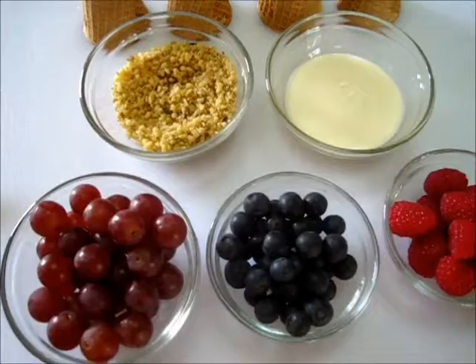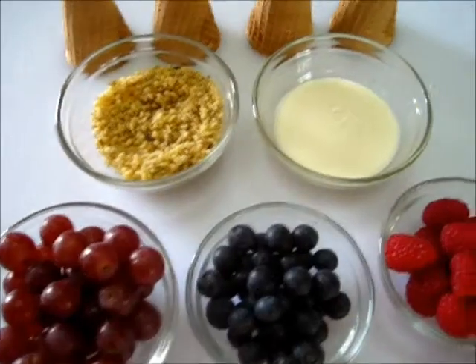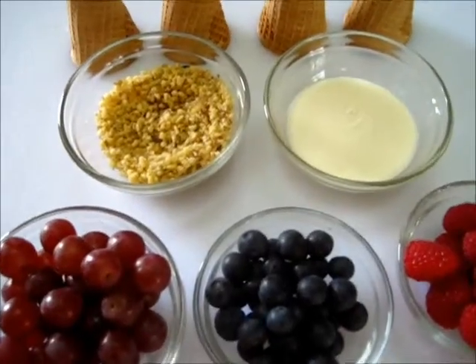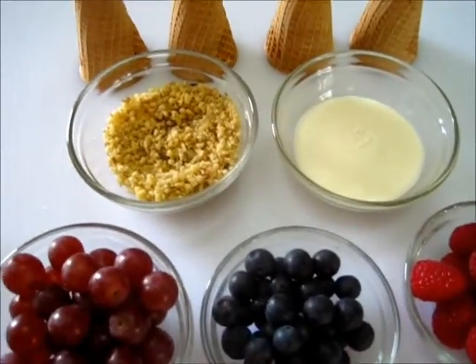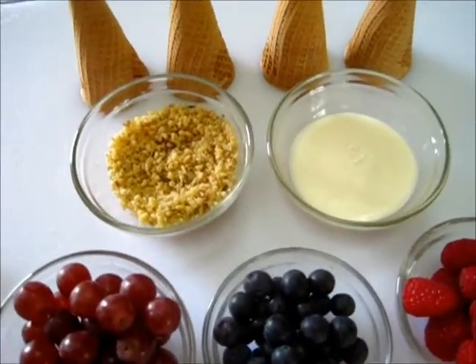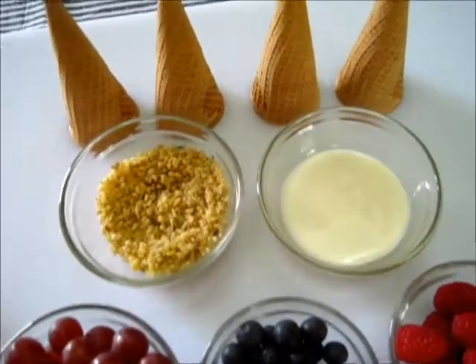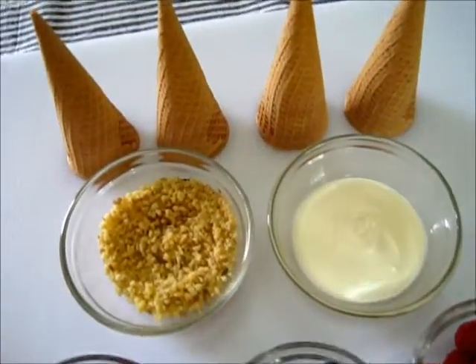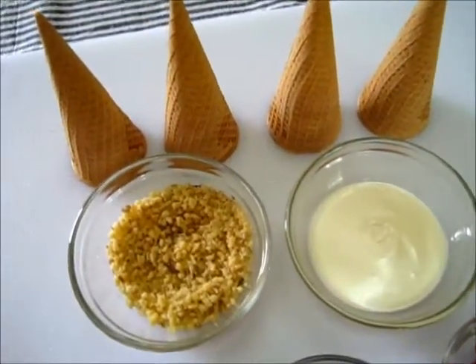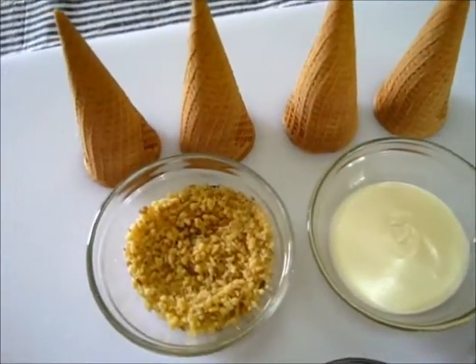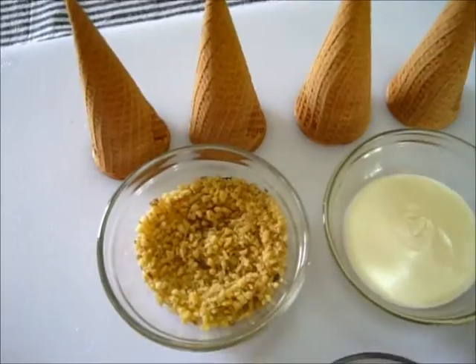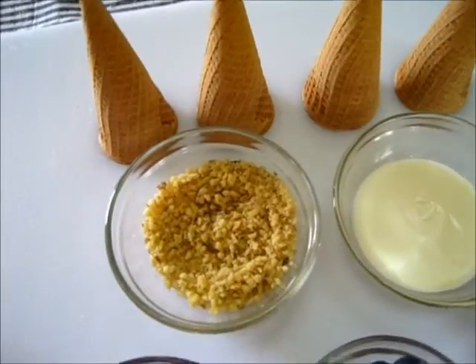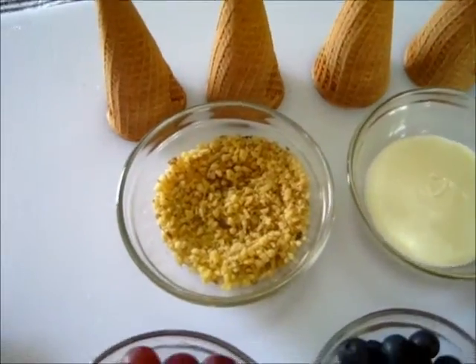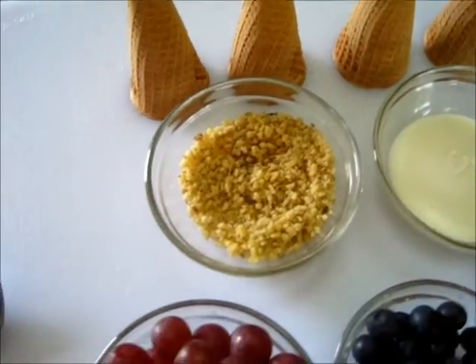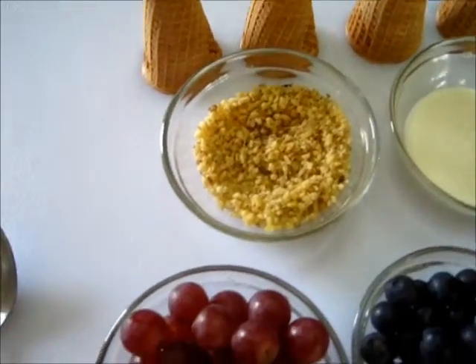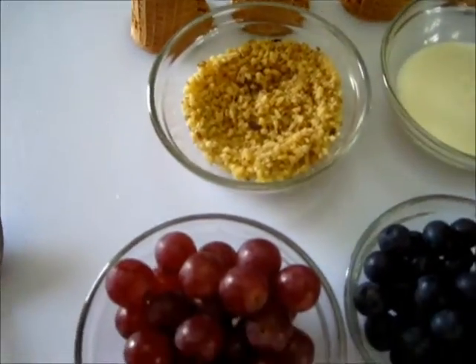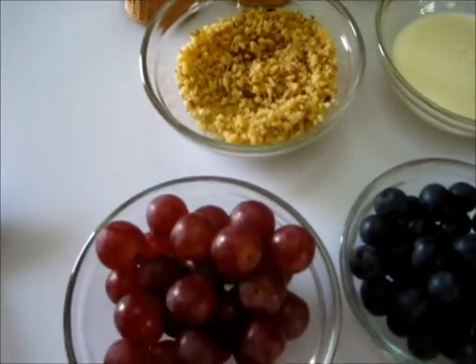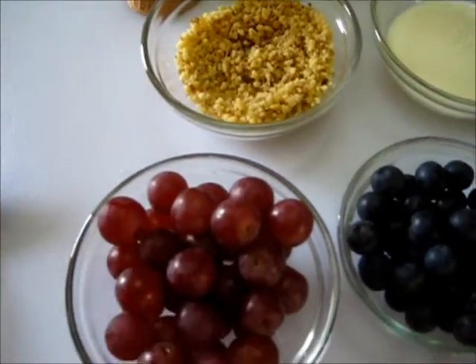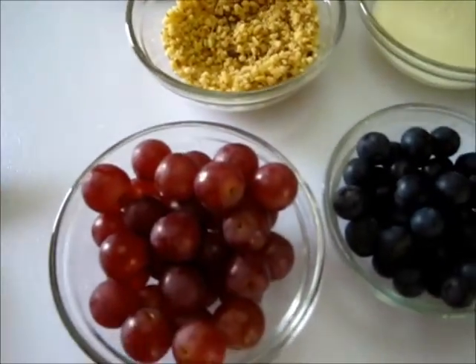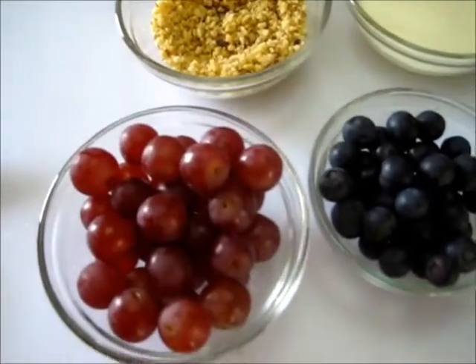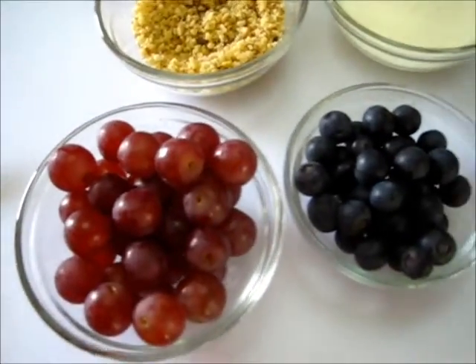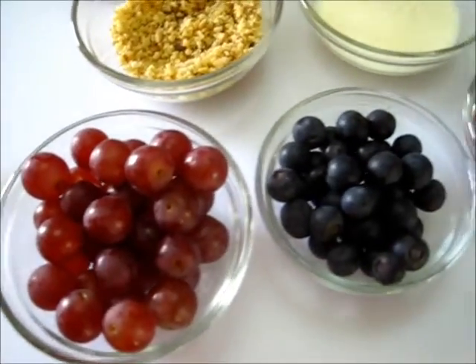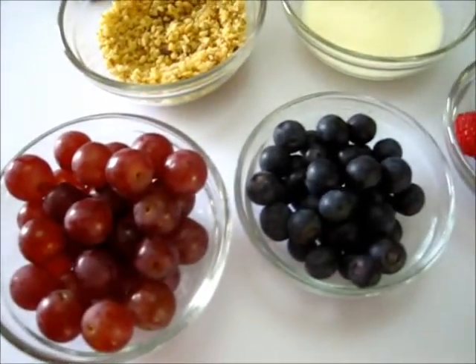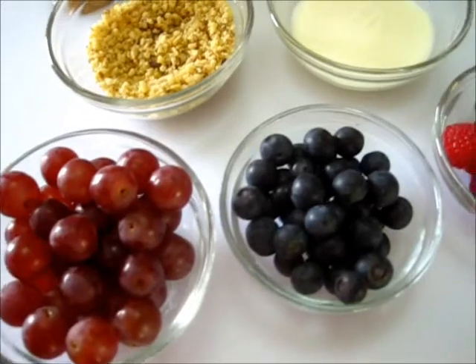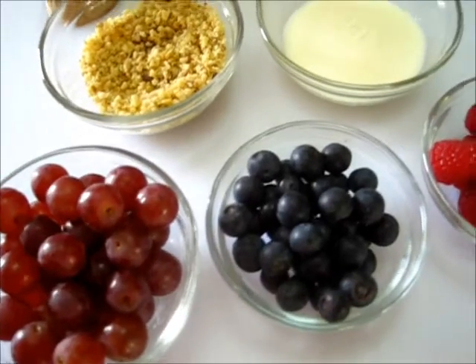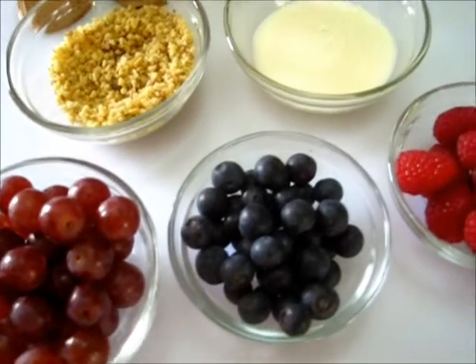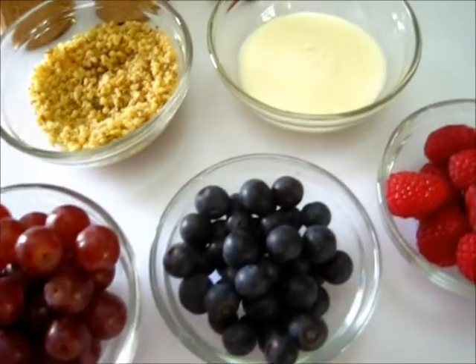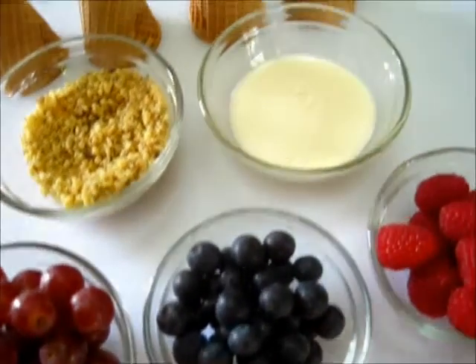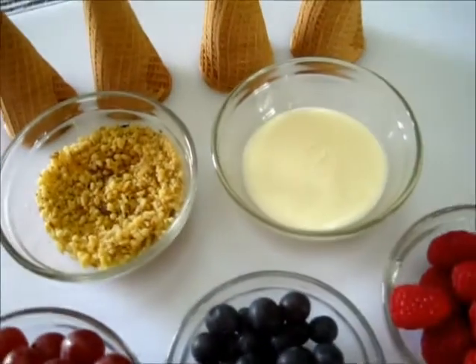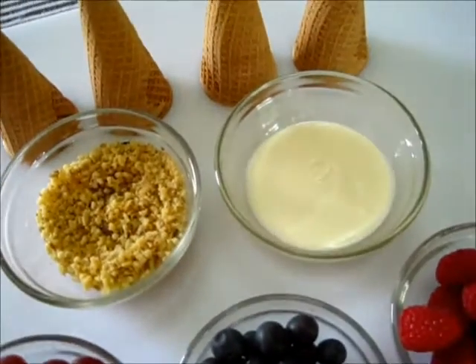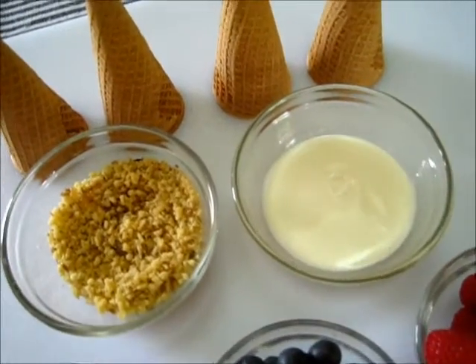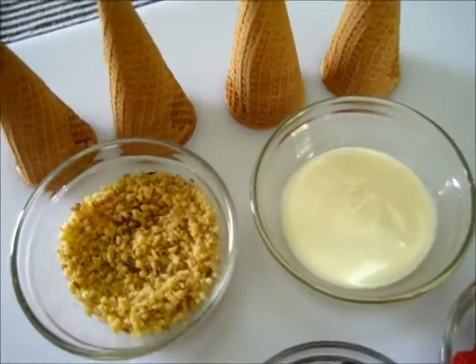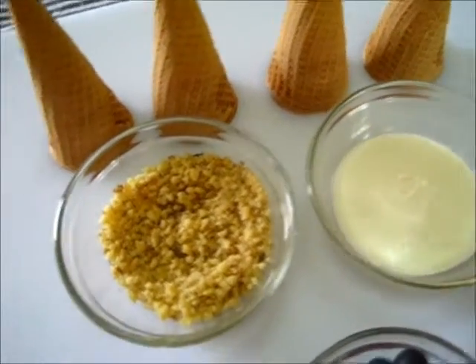Welcome, everyone. I'm Deronda, and today I'm going to show you how to make edible fruit bouquets. These are refreshing and fun, healthy and delicious for everyone to enjoy, mainly in the summertime.